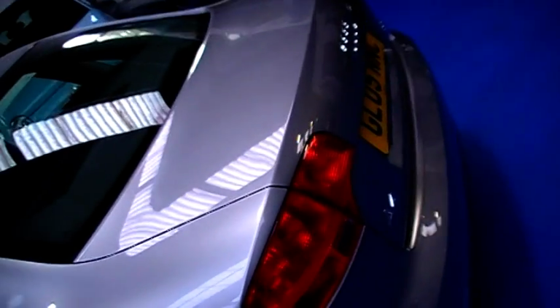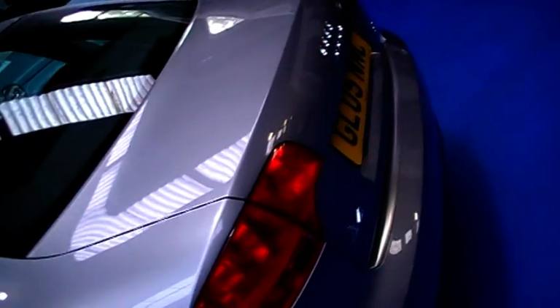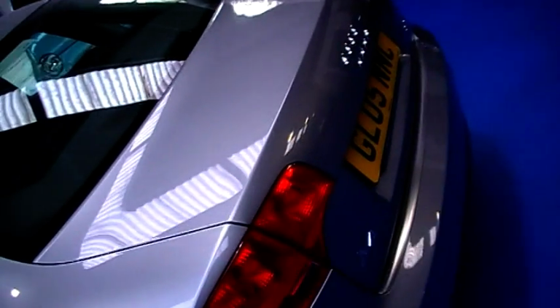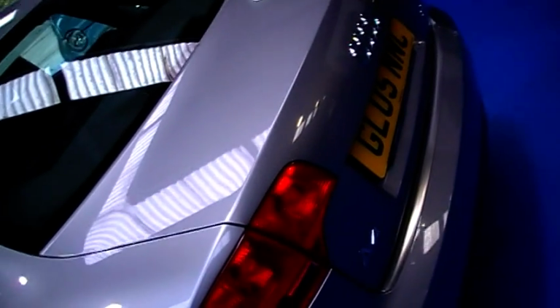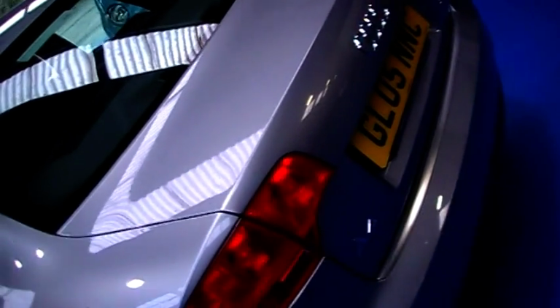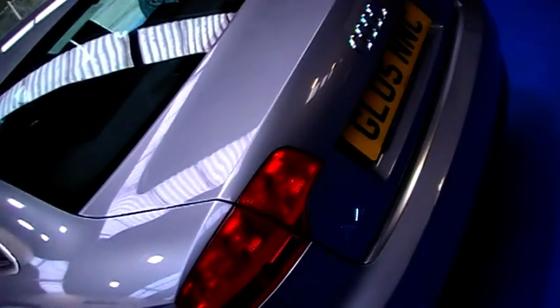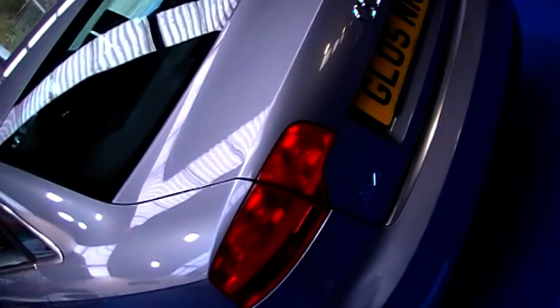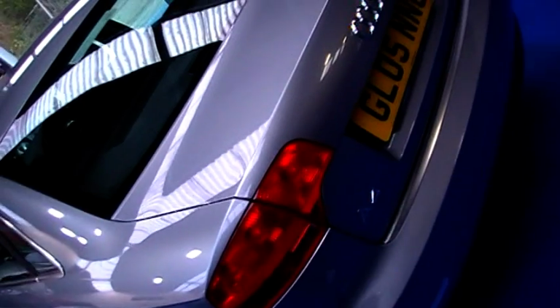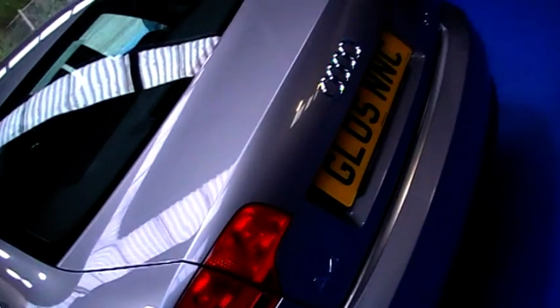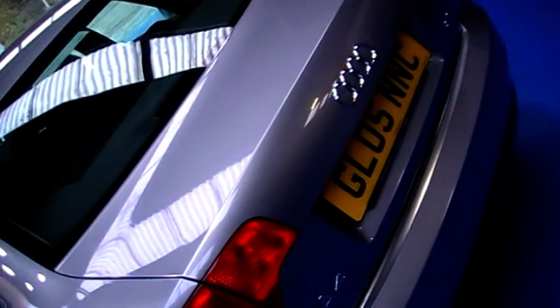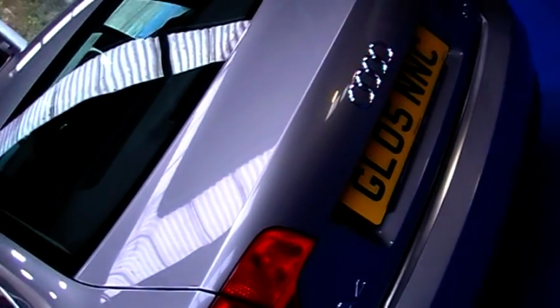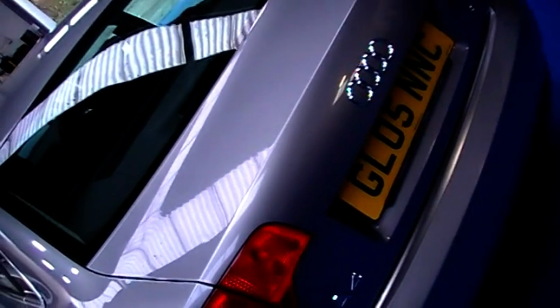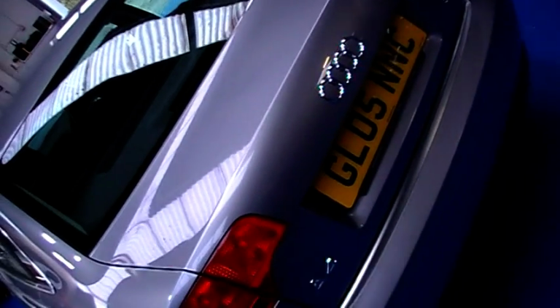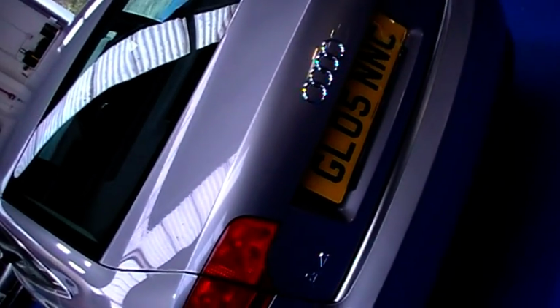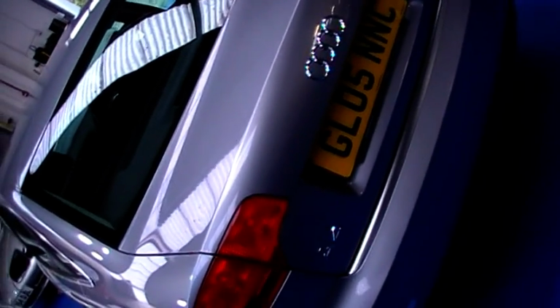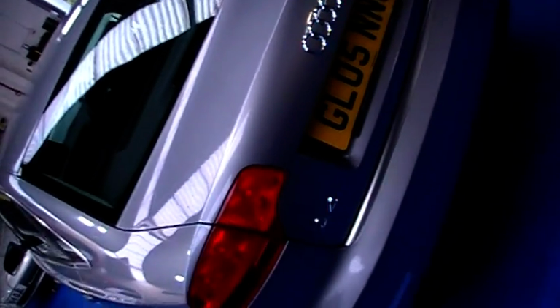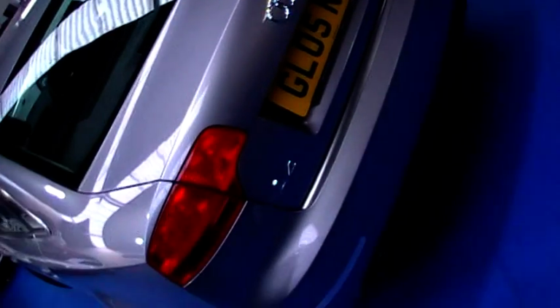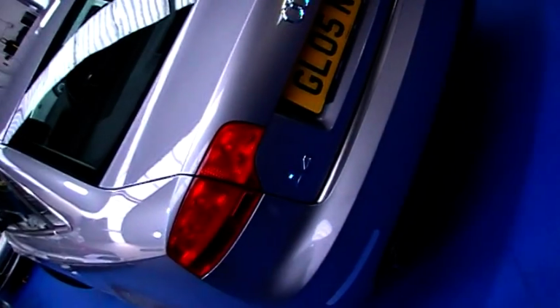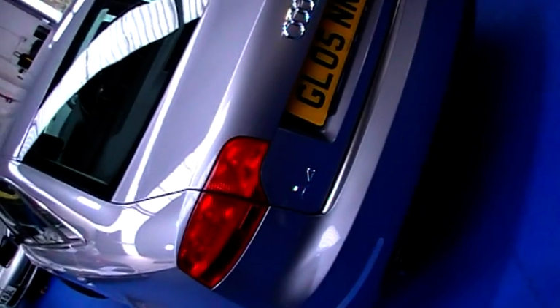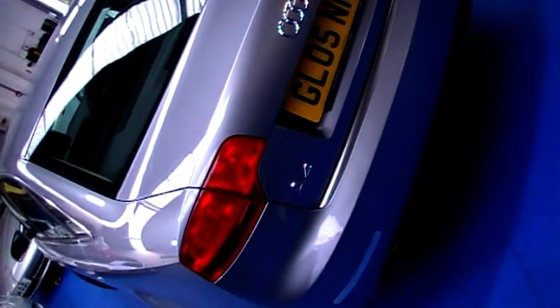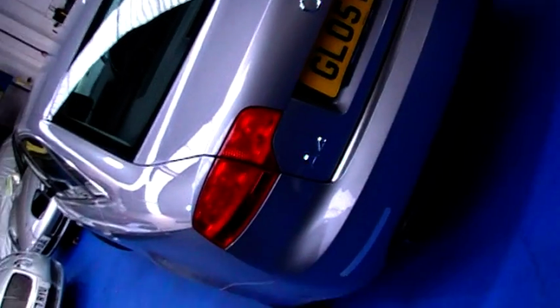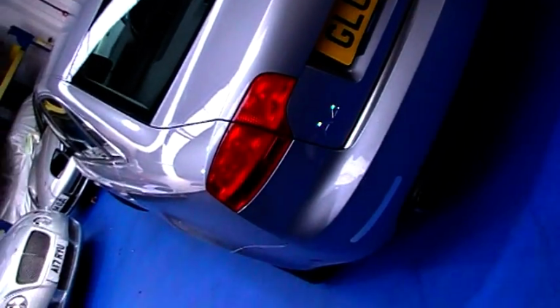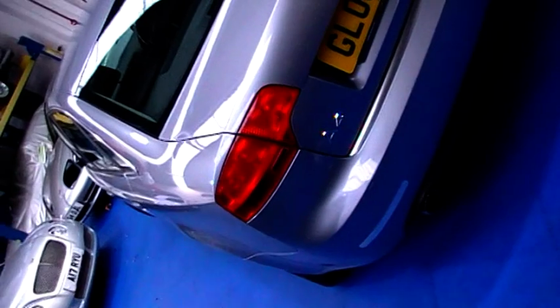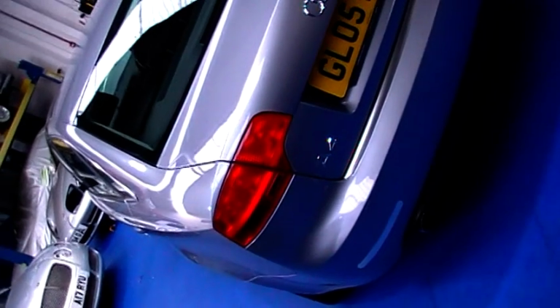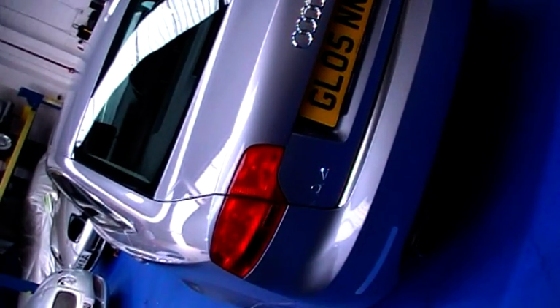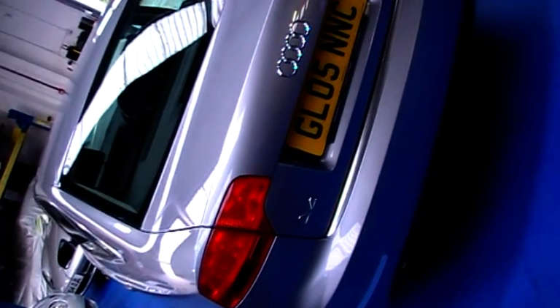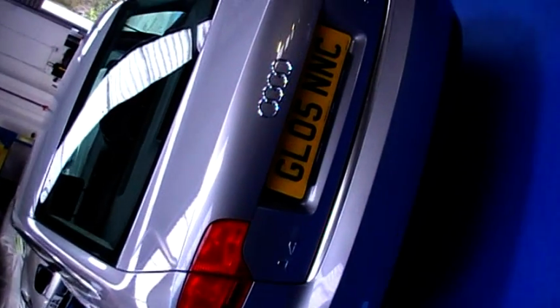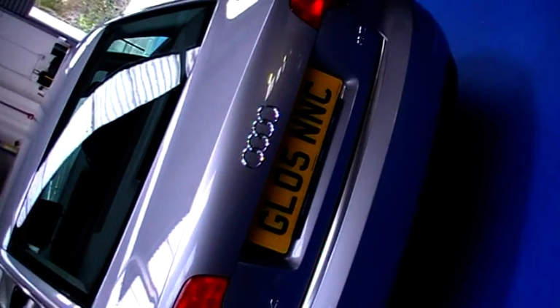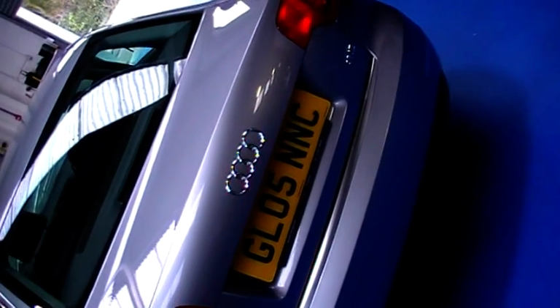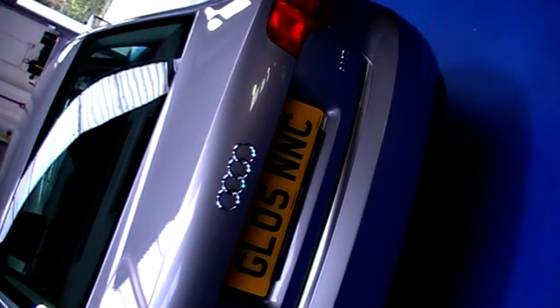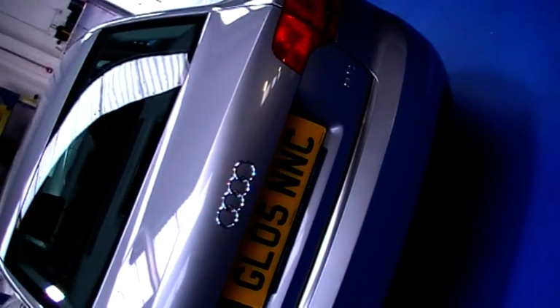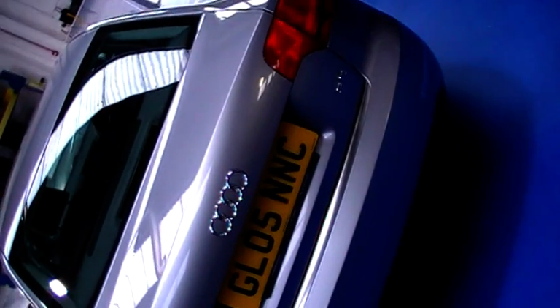We've got ramps here at Oyster, so if you want to put it in the air and have a look underneath just to check, you are more than welcome. We've done that ourselves, checked for any concerns, and it's a really nice clean car underneath.